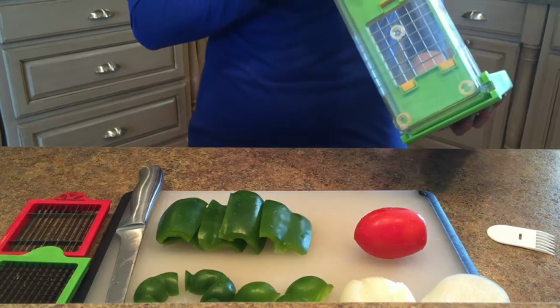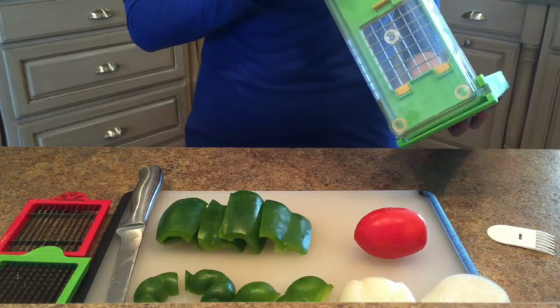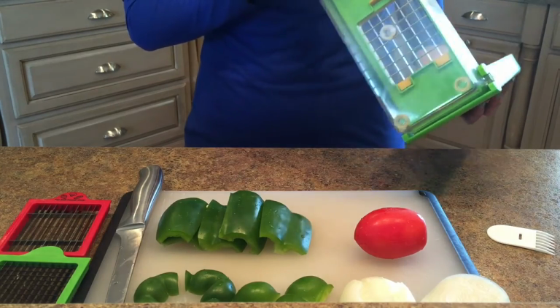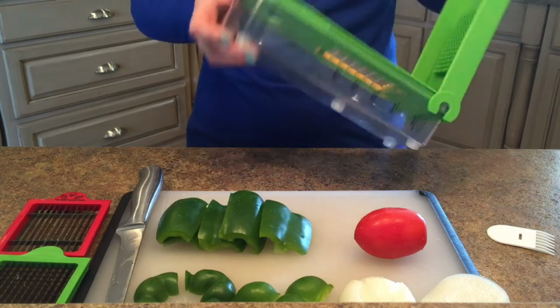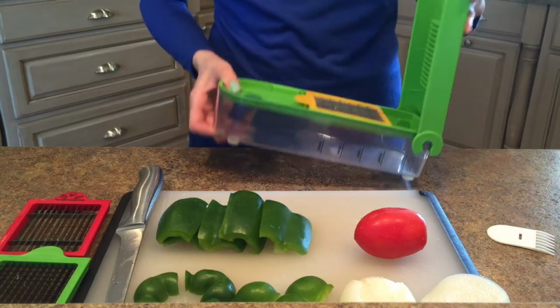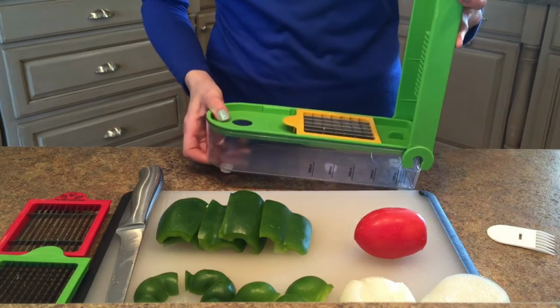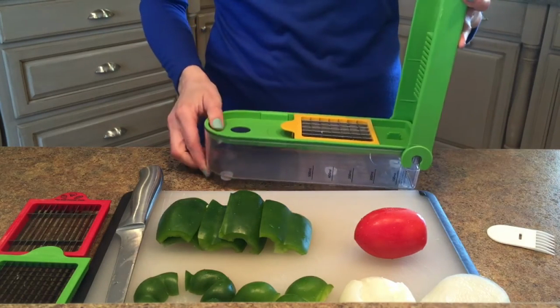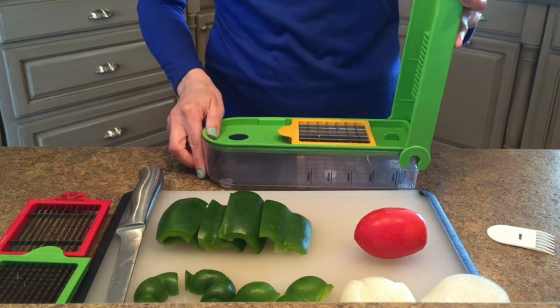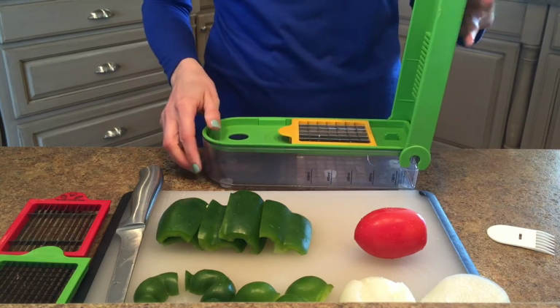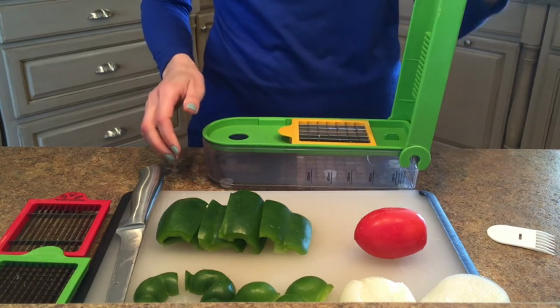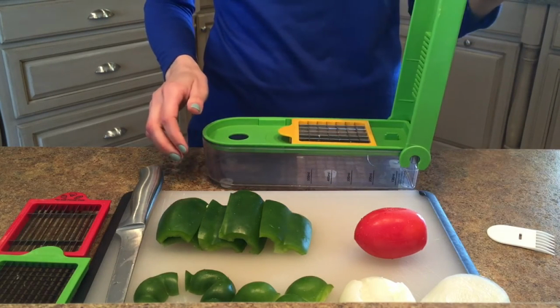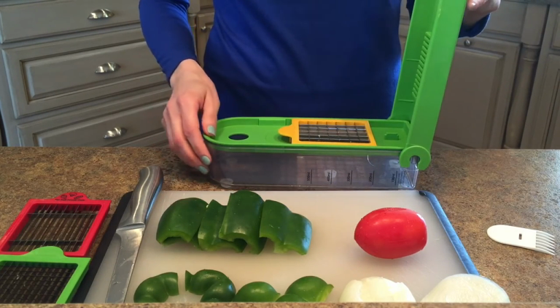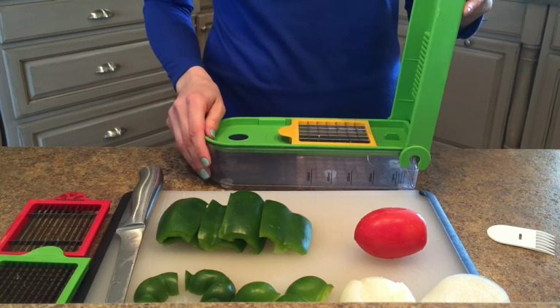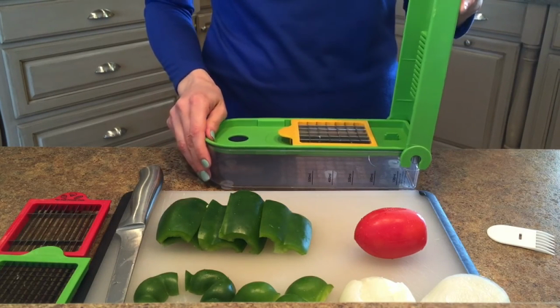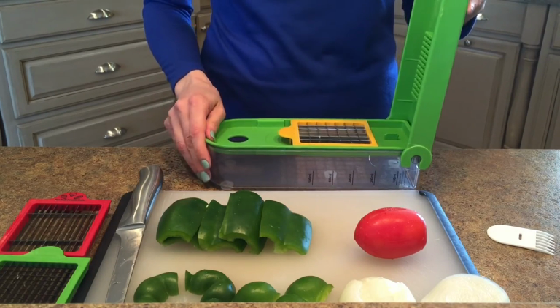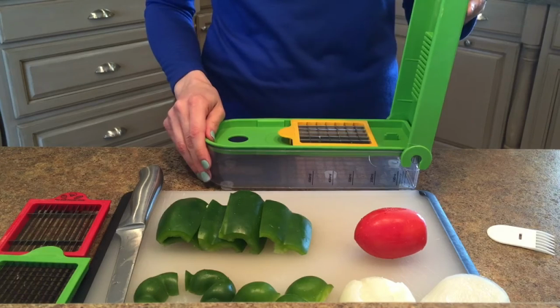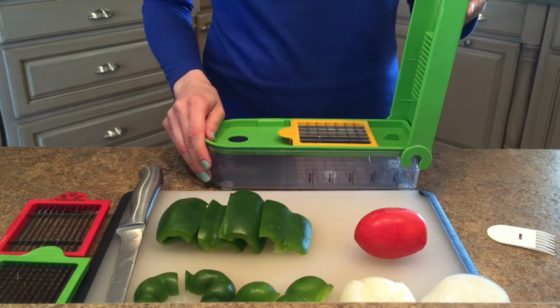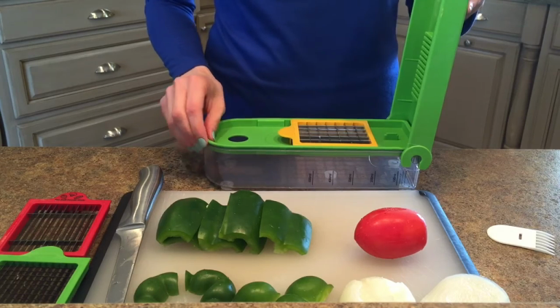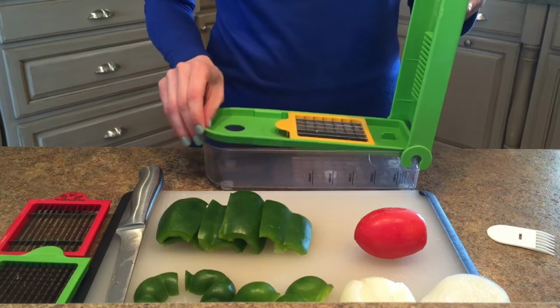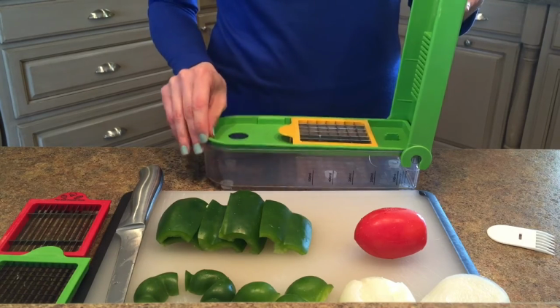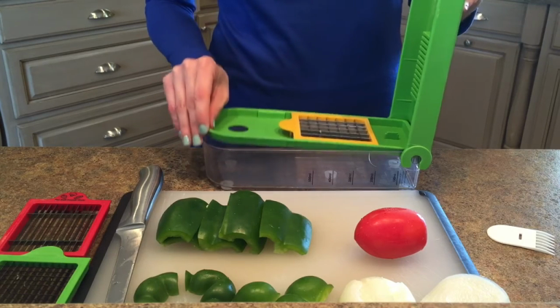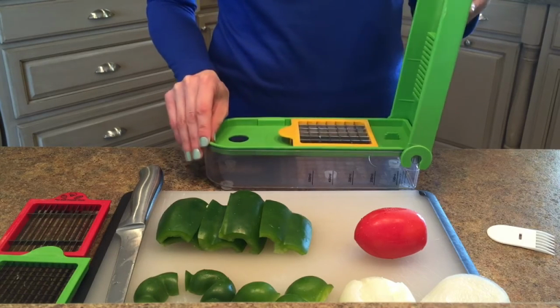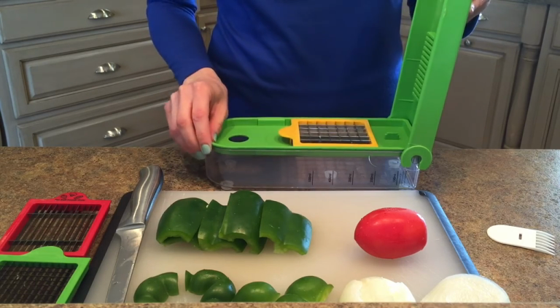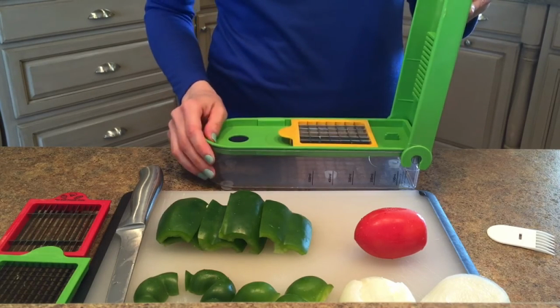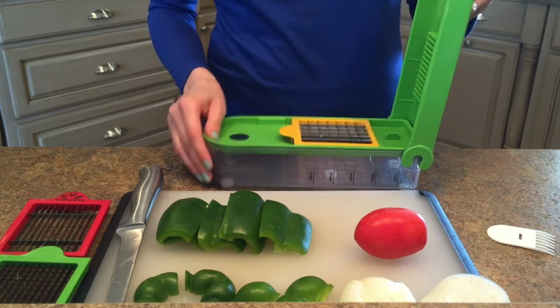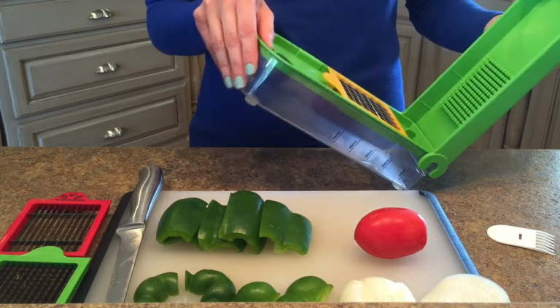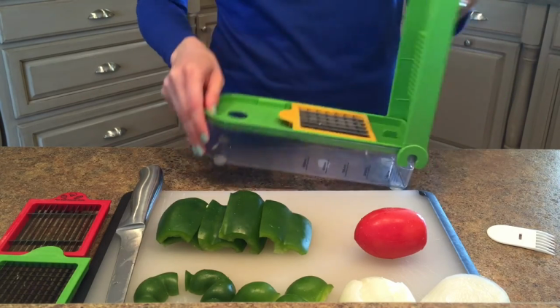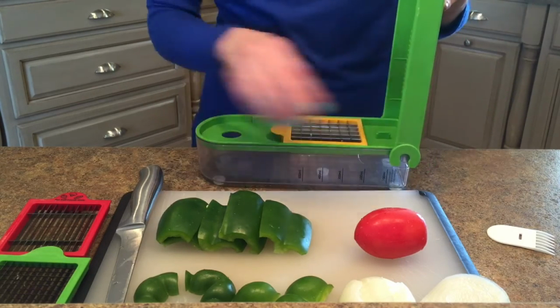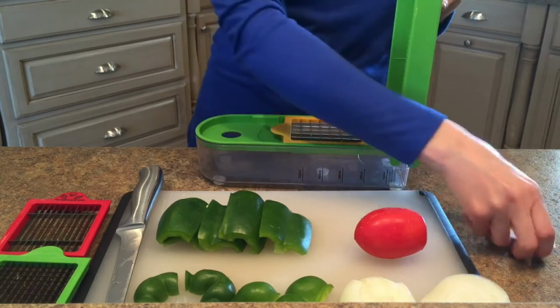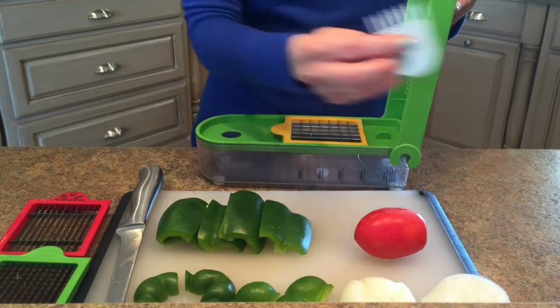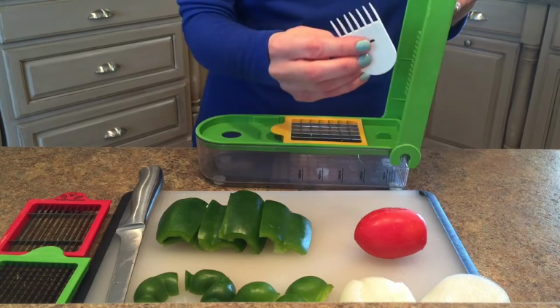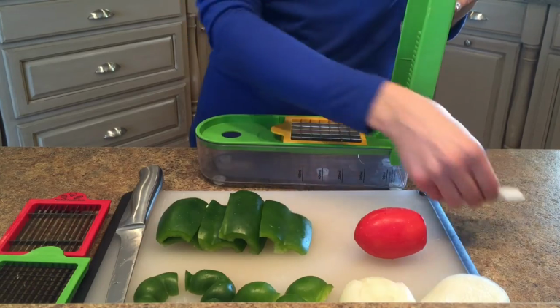The non-skid feet on the device are really nice, so it's not going to slide around all over your countertop while you're putting pressure on it to close the lid and chop it up. And I'll show you it does disassemble really easily for cleanup and comes with a cleanup tool as well.